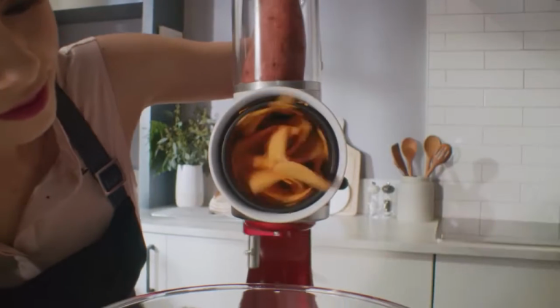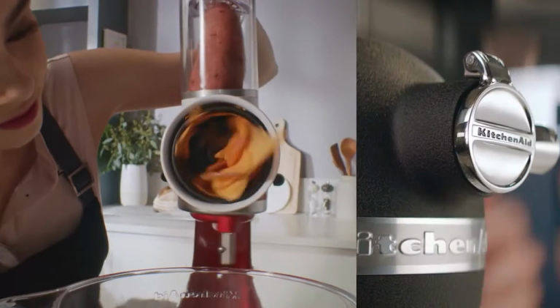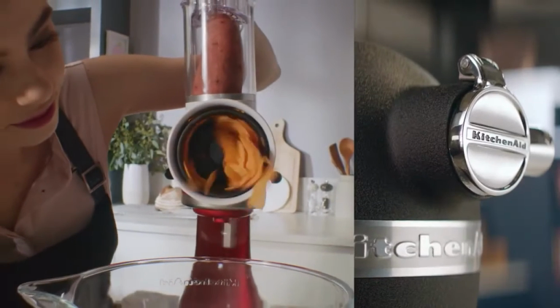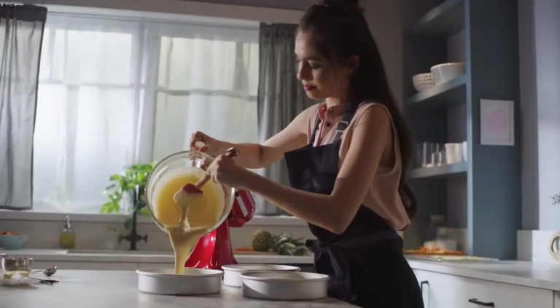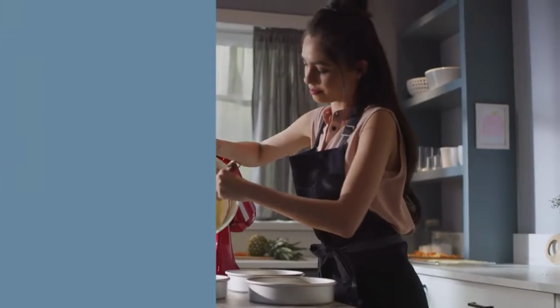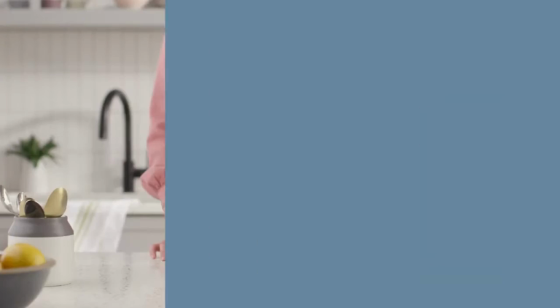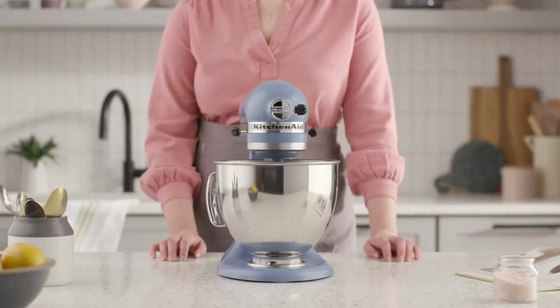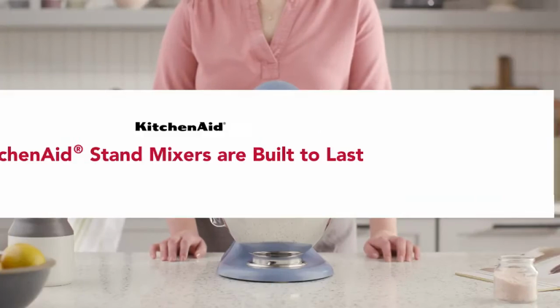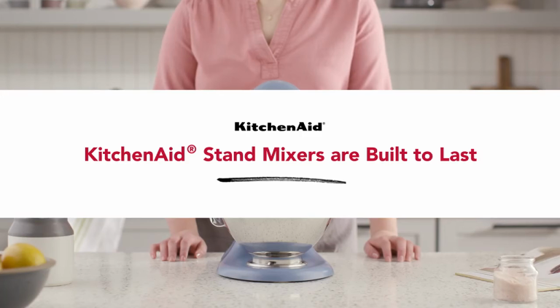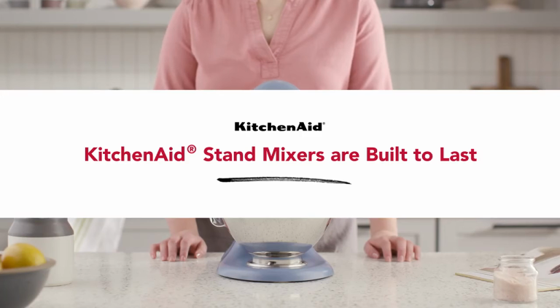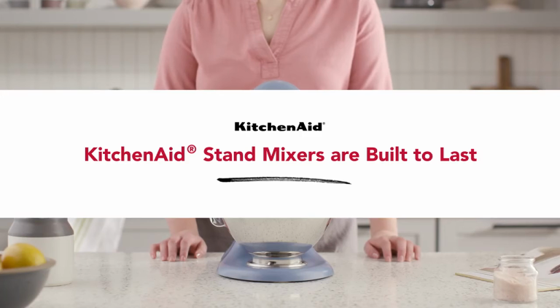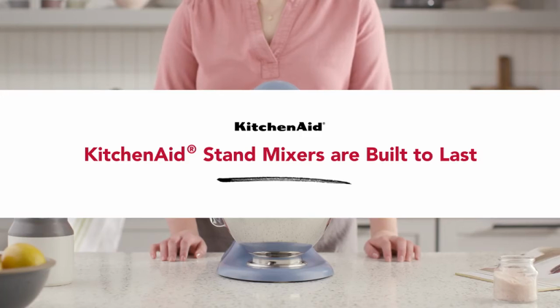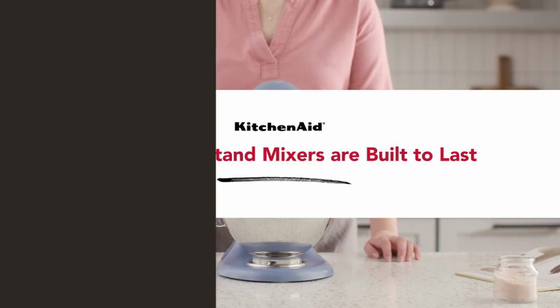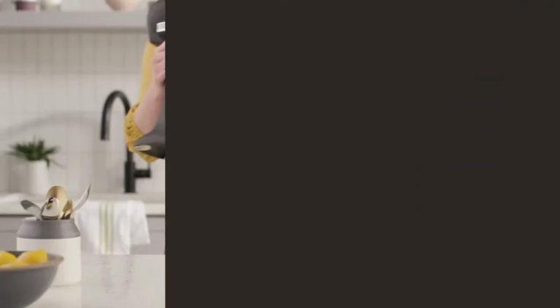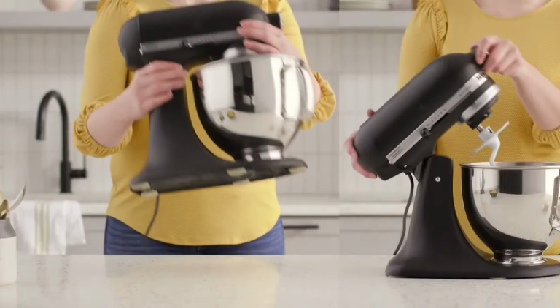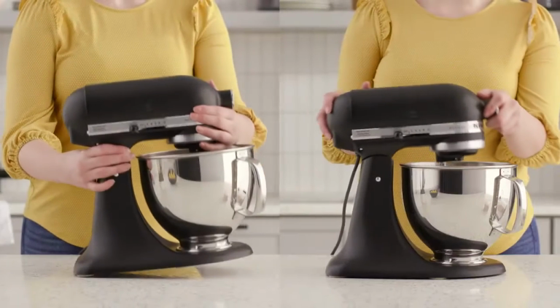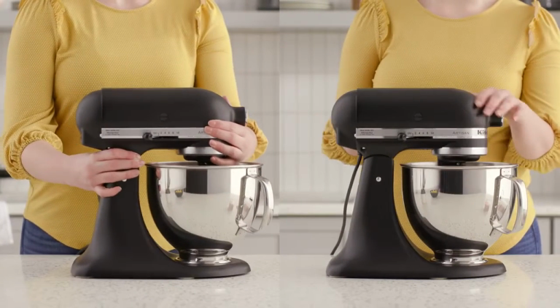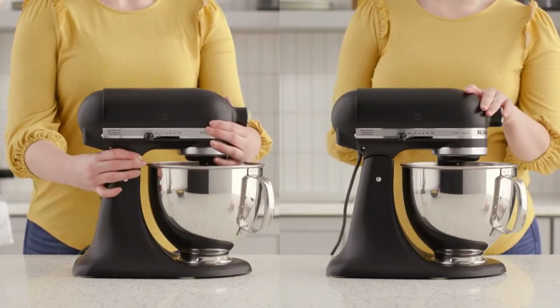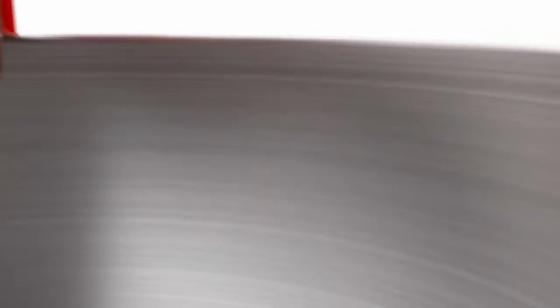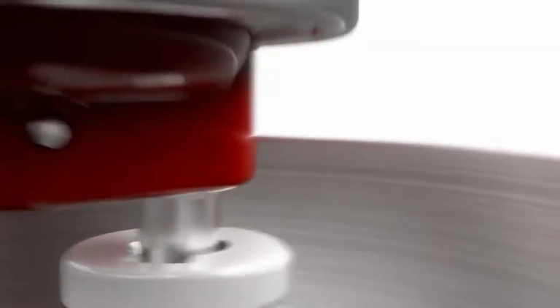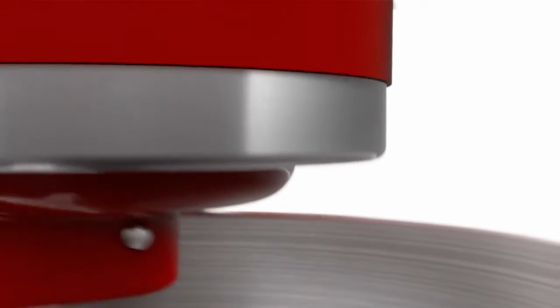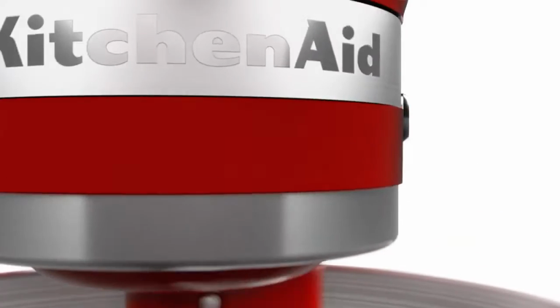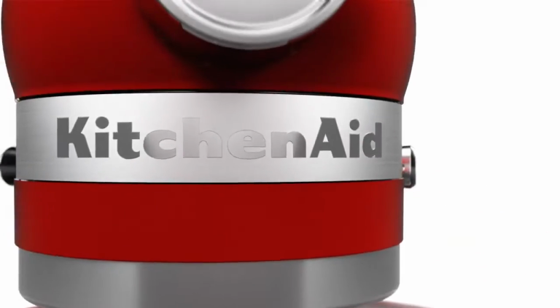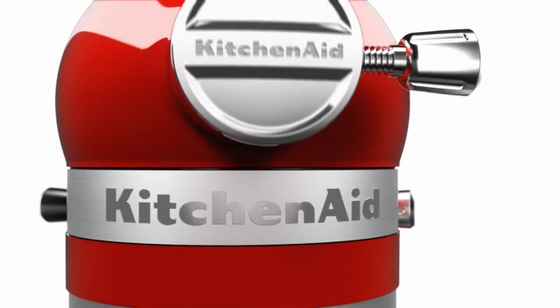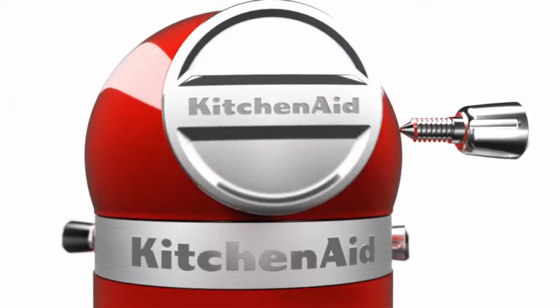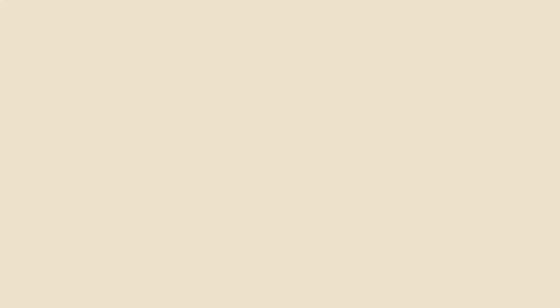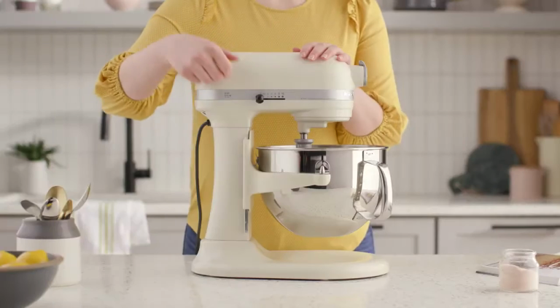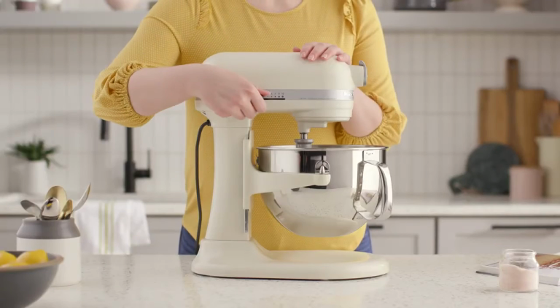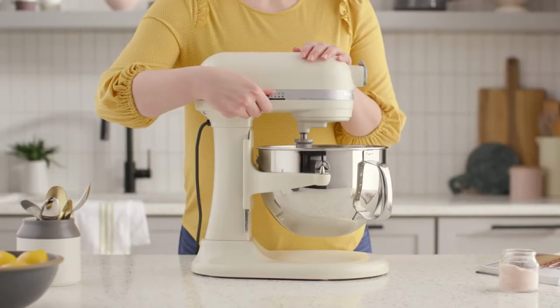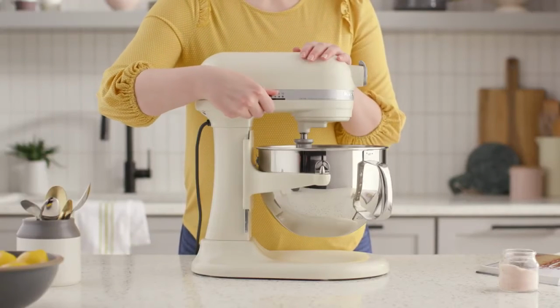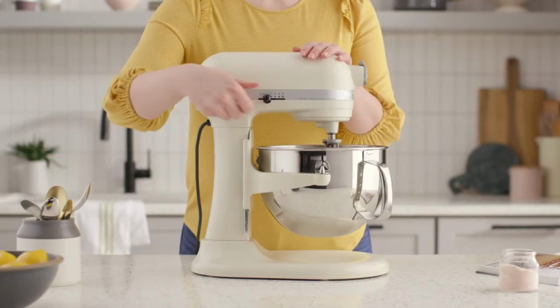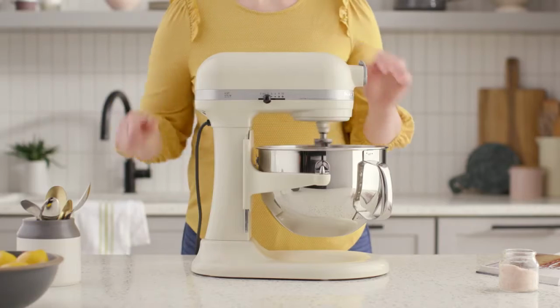Generations of makers can attest, KitchenAid stand mixers are built to last. A durable die-cast metal body engineered for internal and external durability helps the mixer withstand heavy use over time.